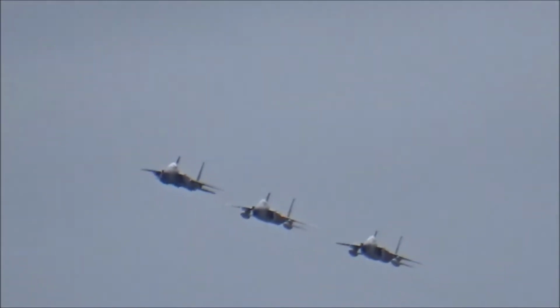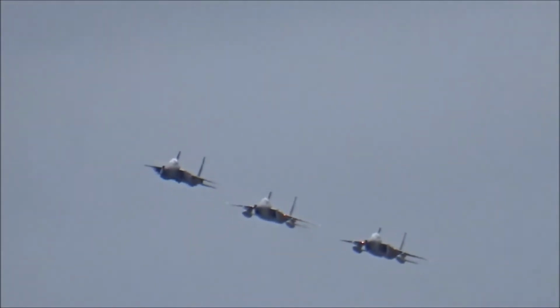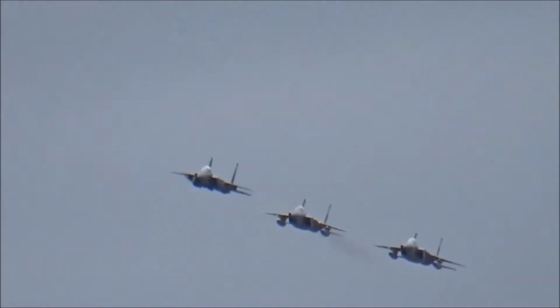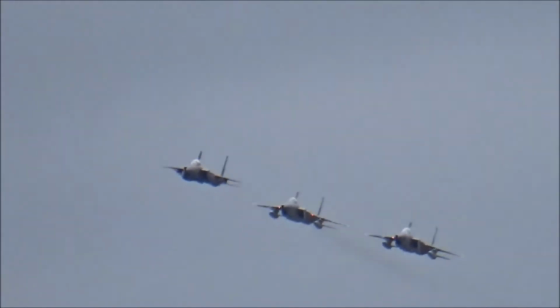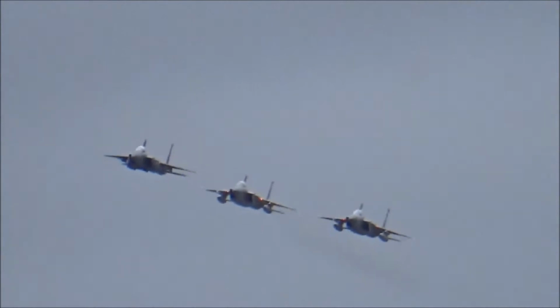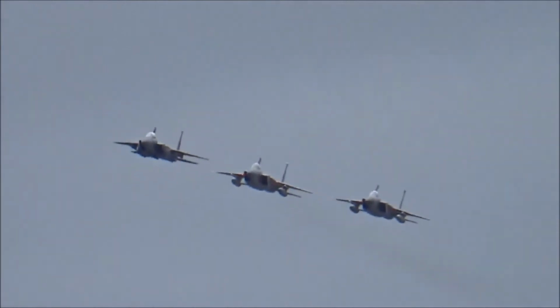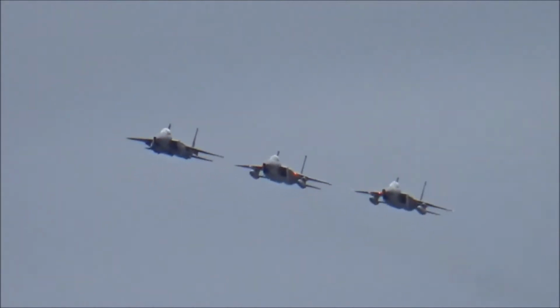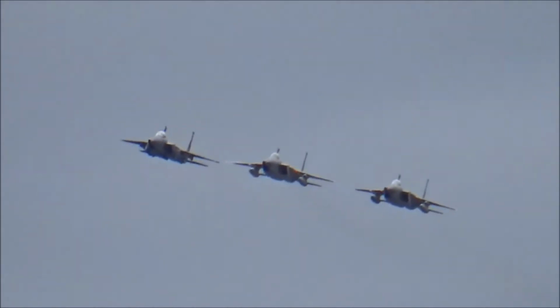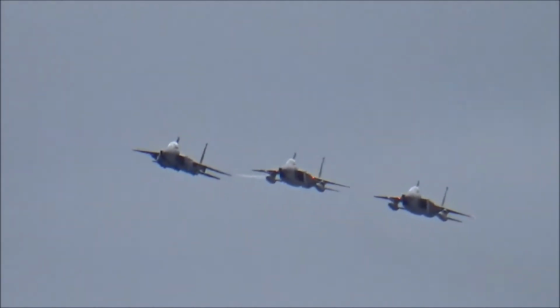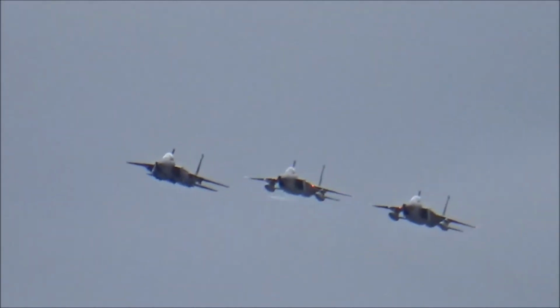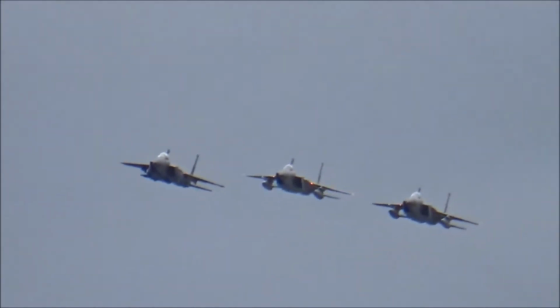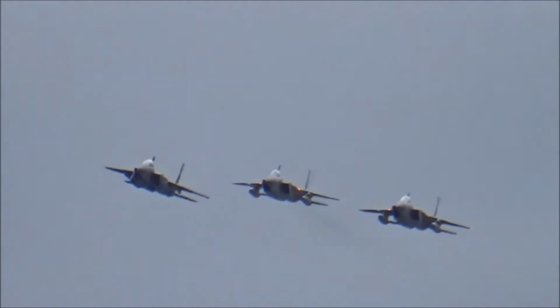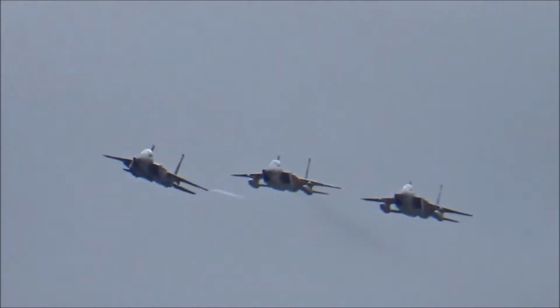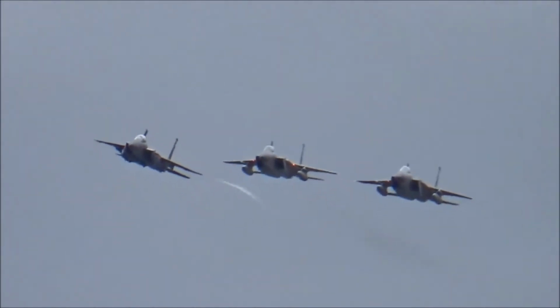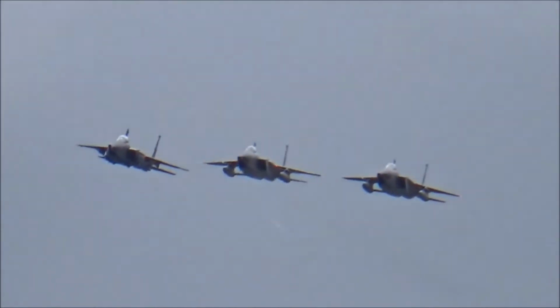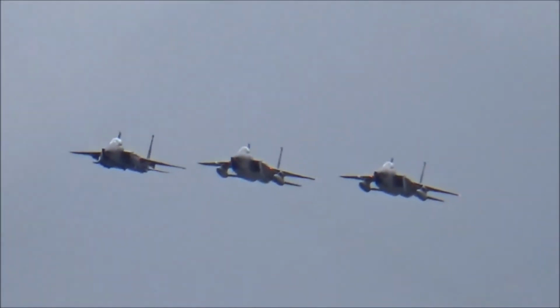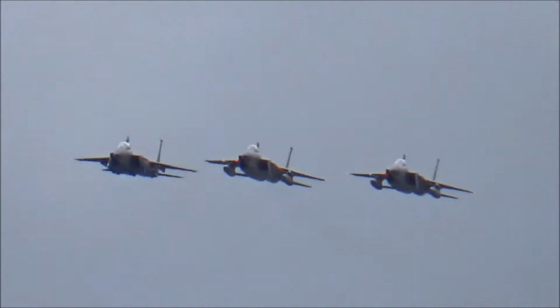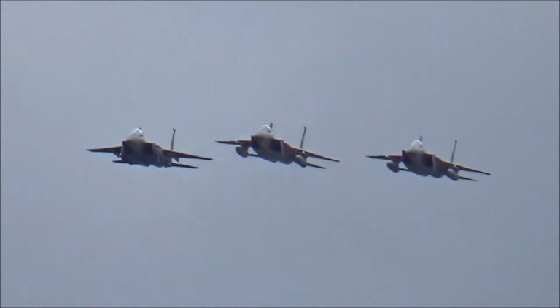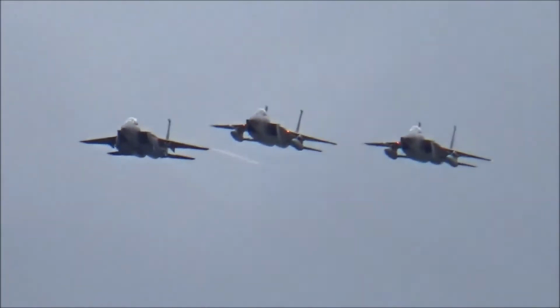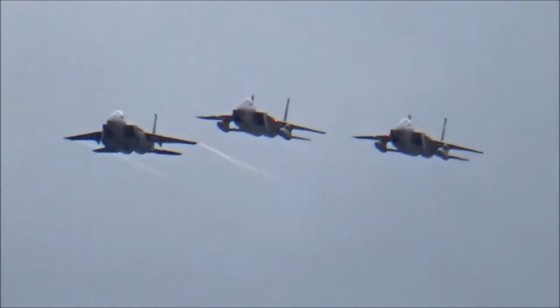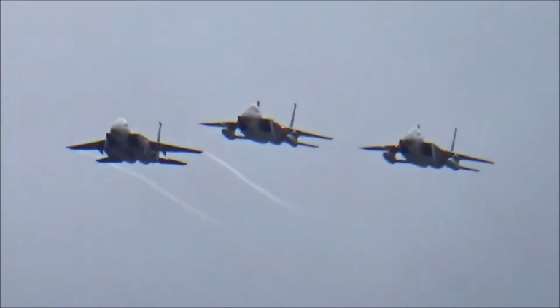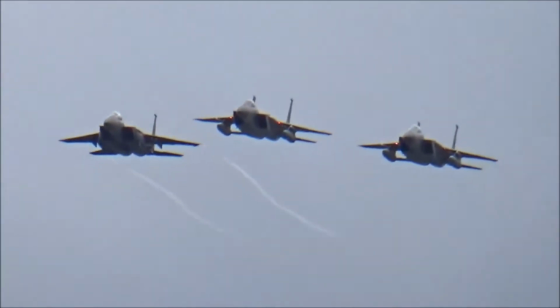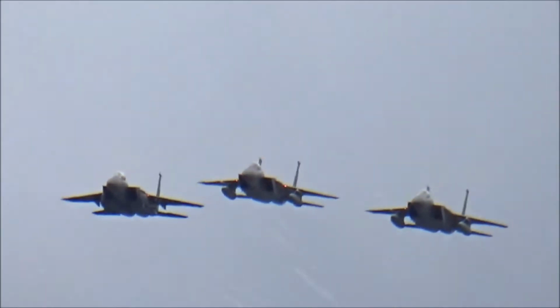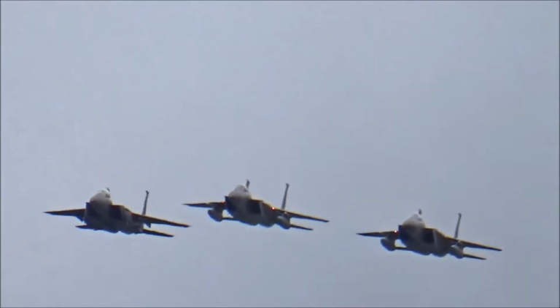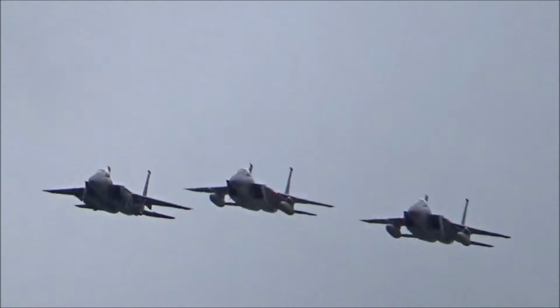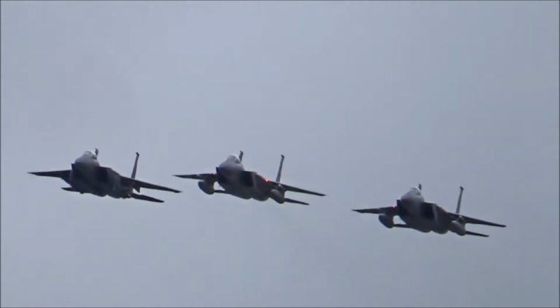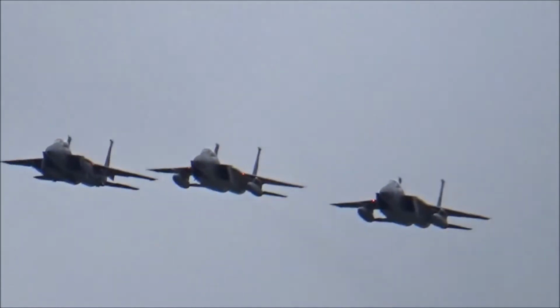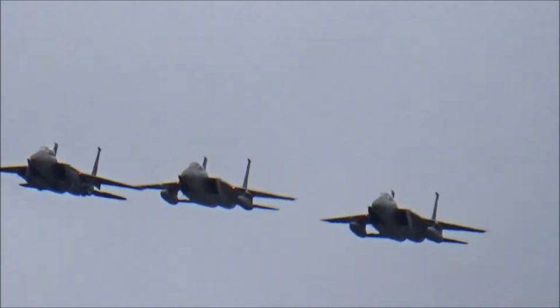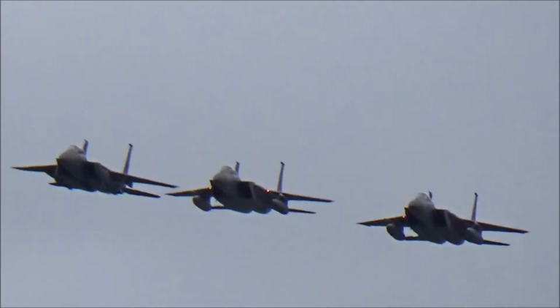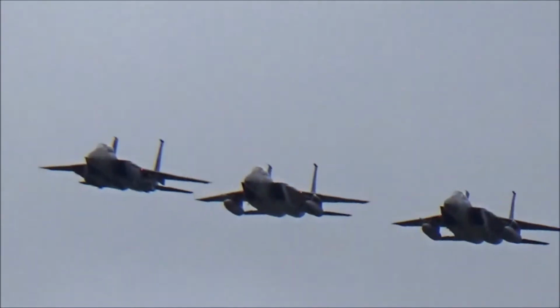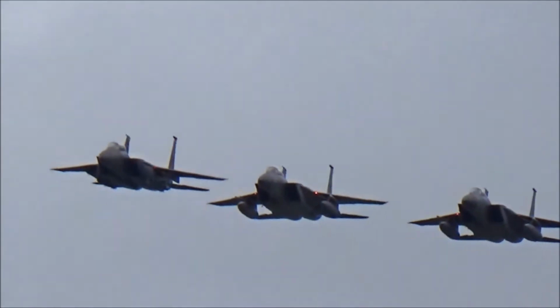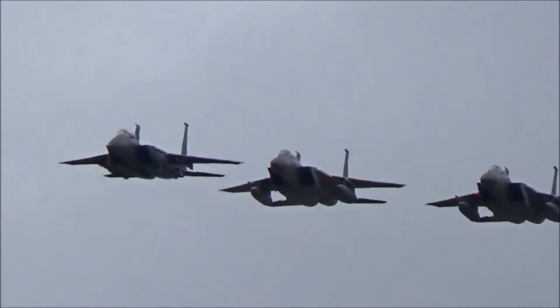Now we have our three Eagles — a pair of F-15Cs and a single F-15E Strike Eagle.